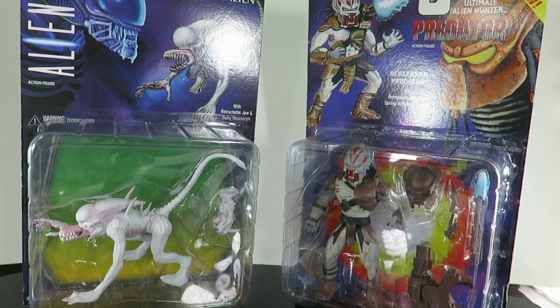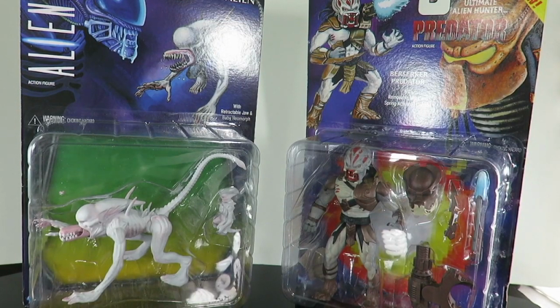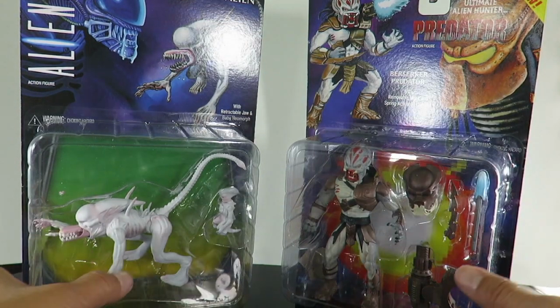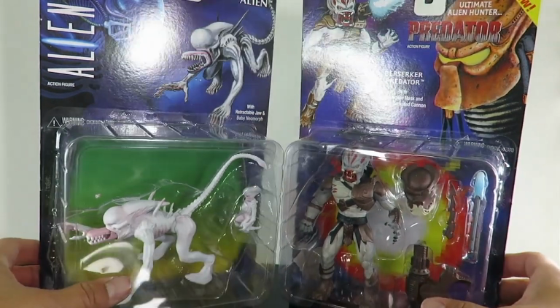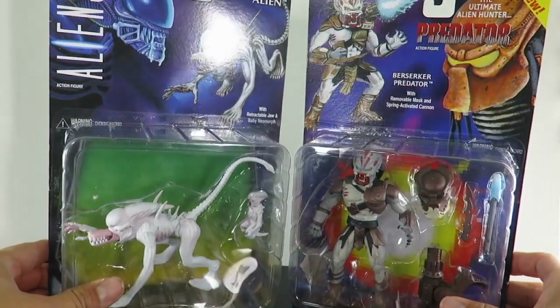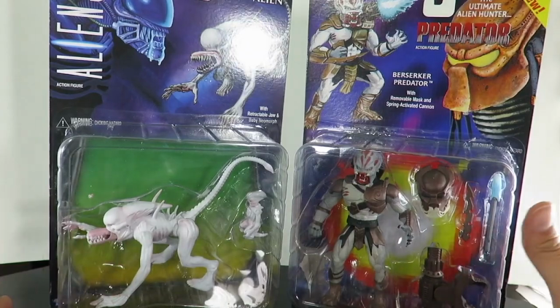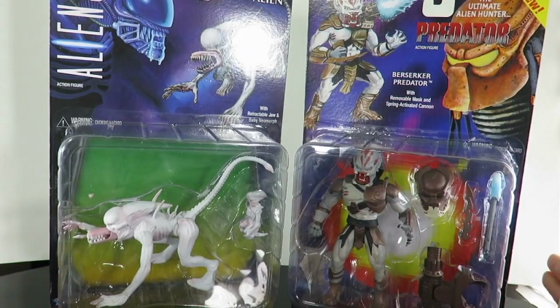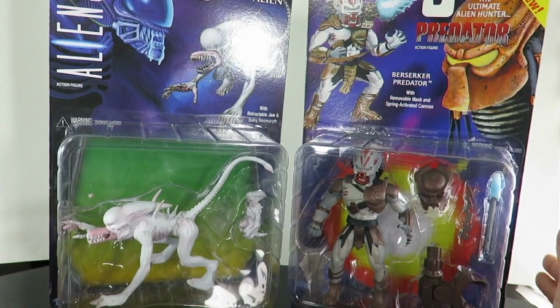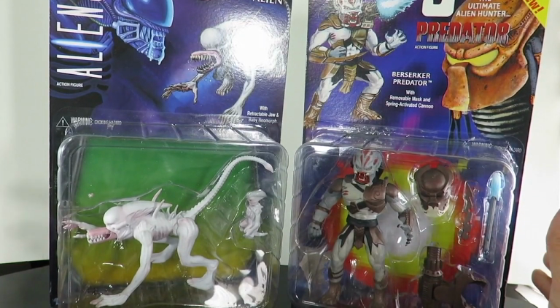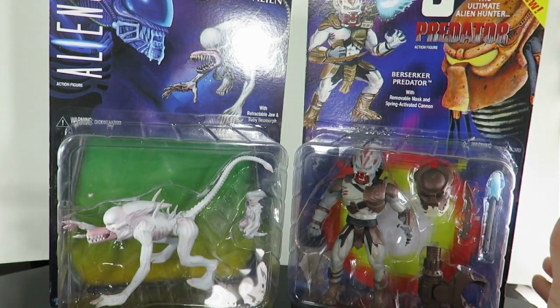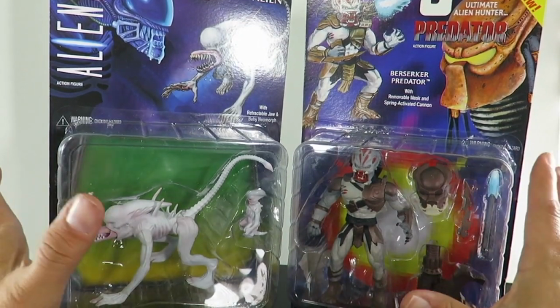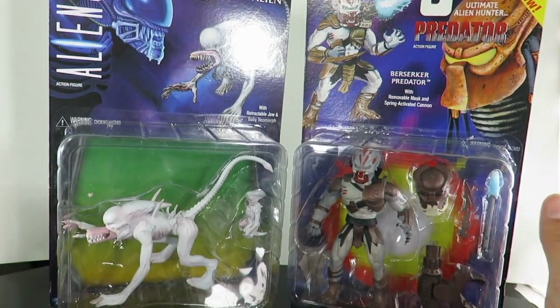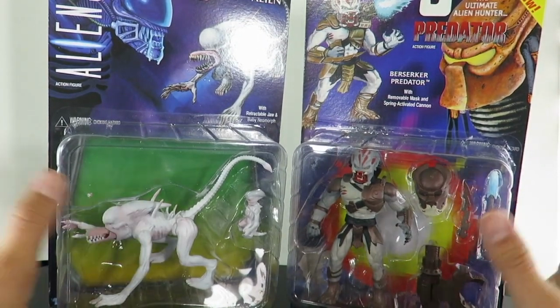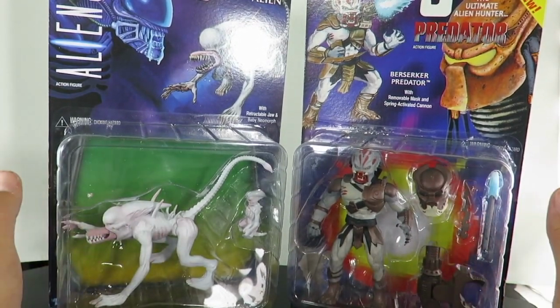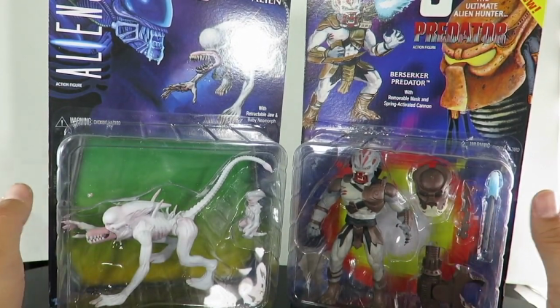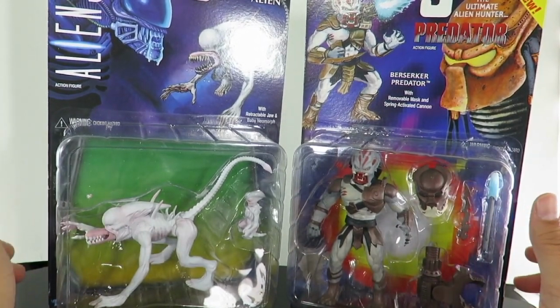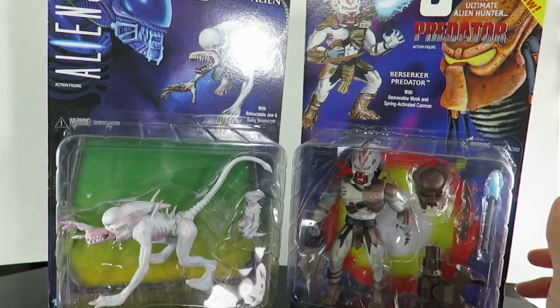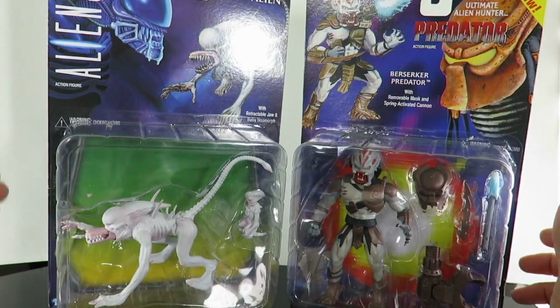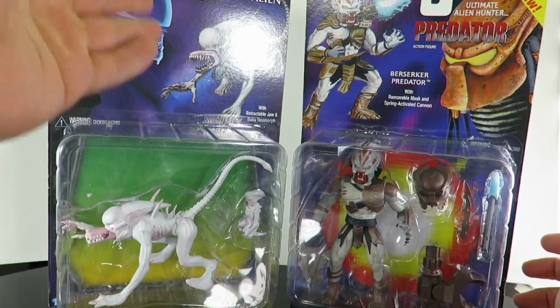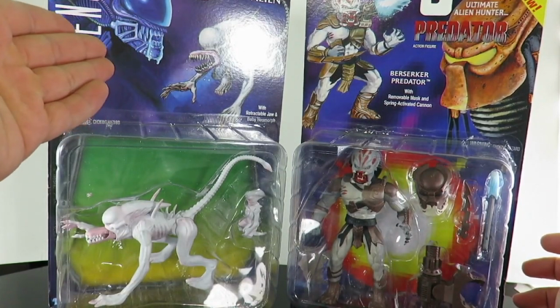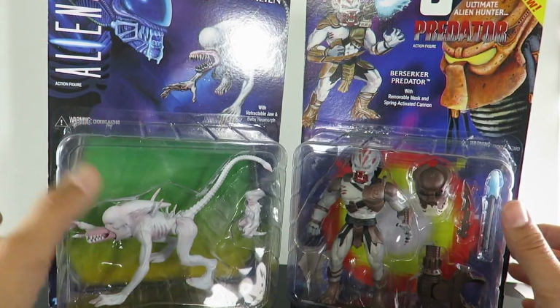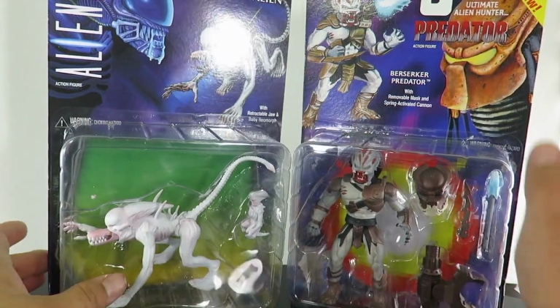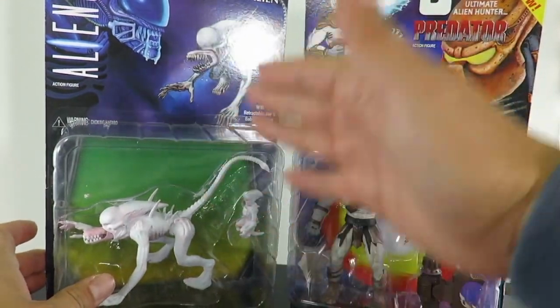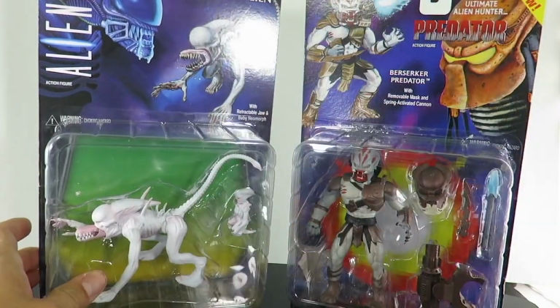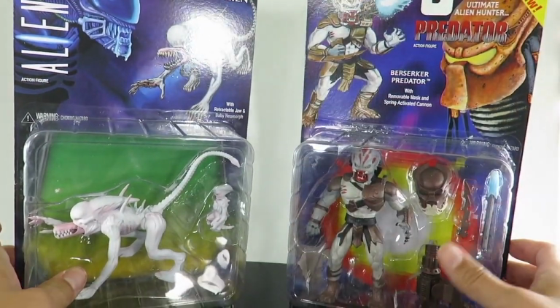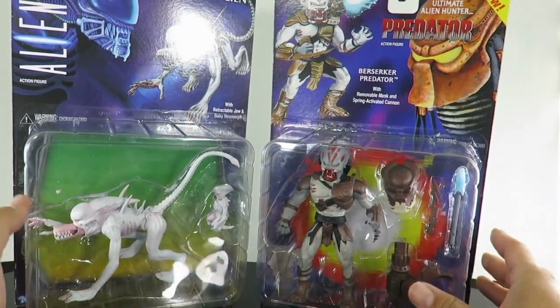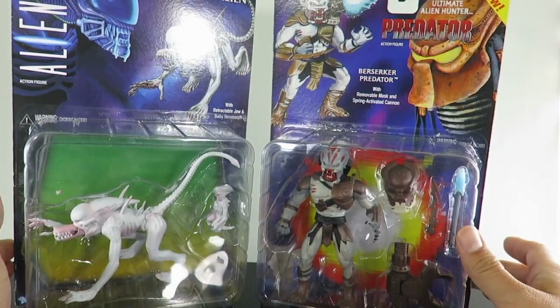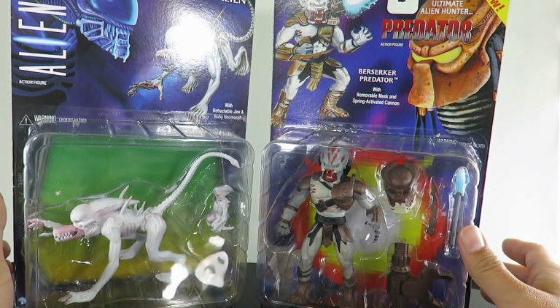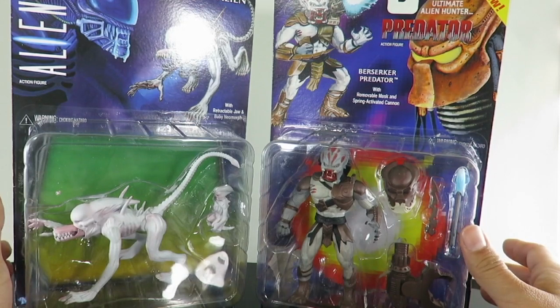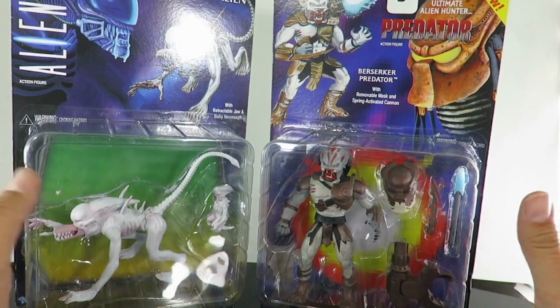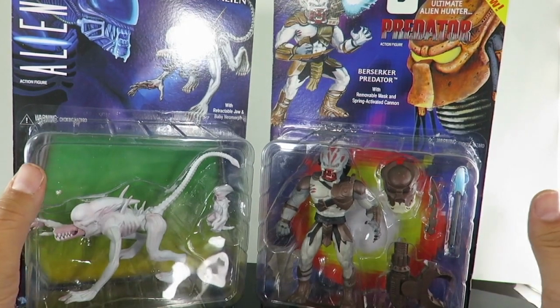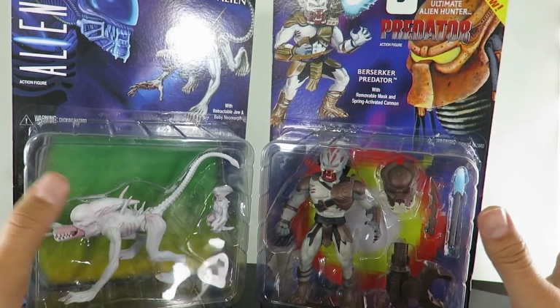Today we are taking a look at NECA's brand new figures — definitely a homage to Kenner's old school action figures. We're taking a look at the Aliens Neomorph Alien on the left, and on the right we have Predator, the ultimate alien hunter Predator.